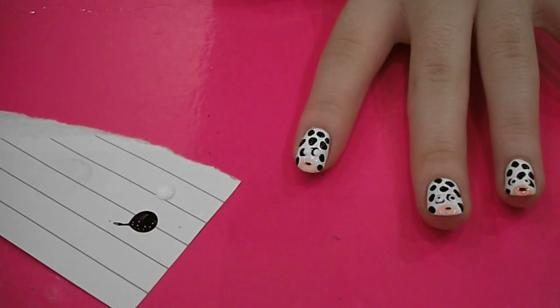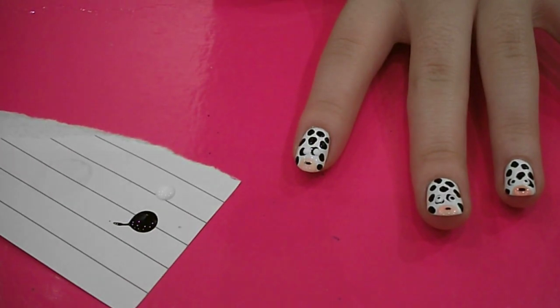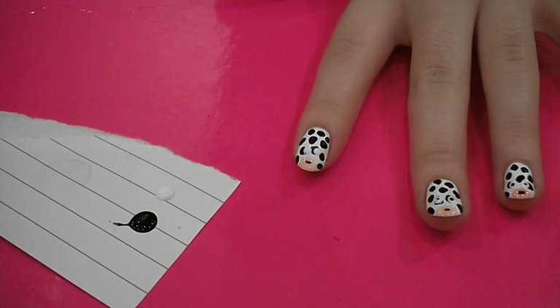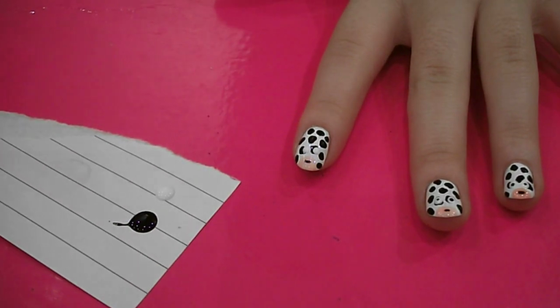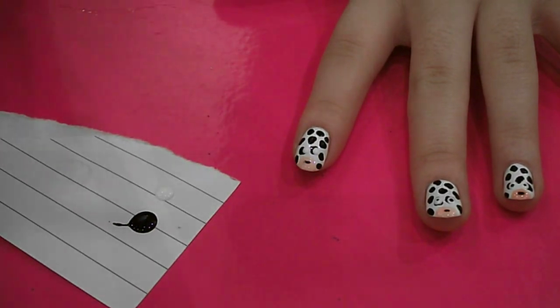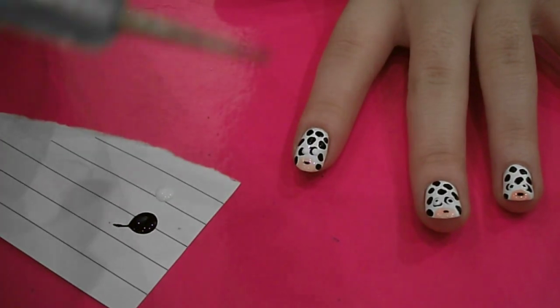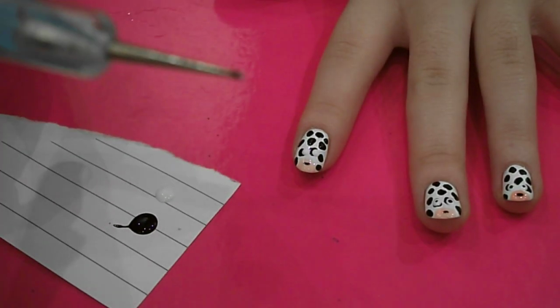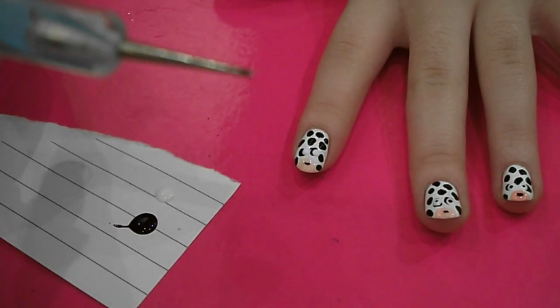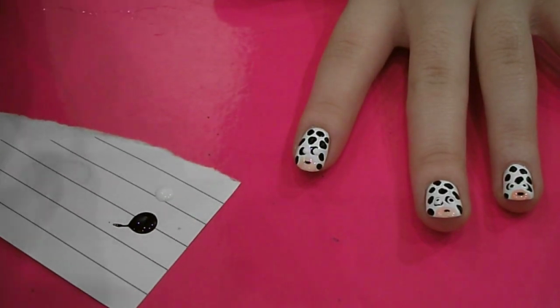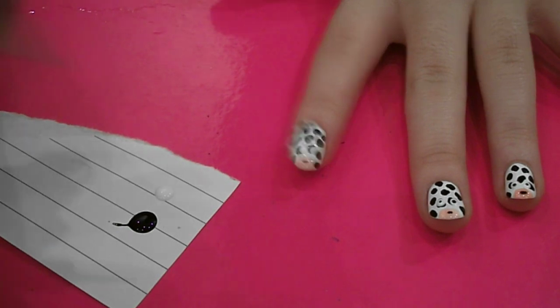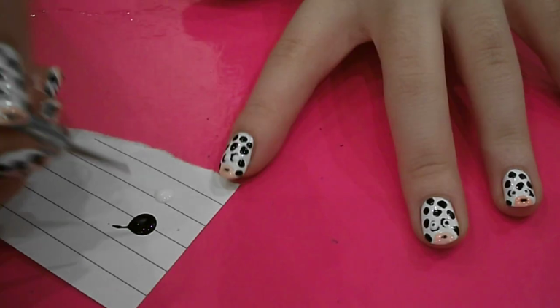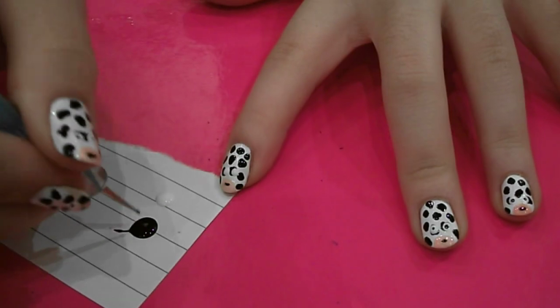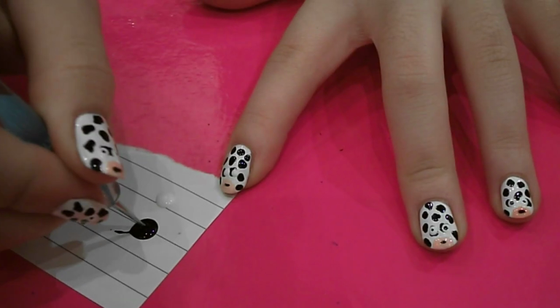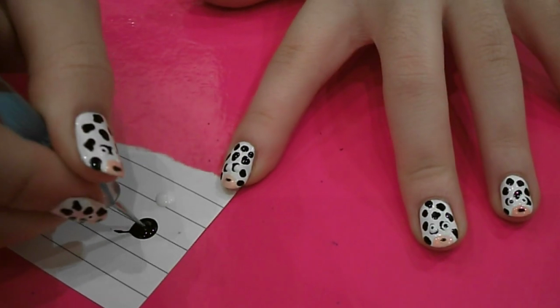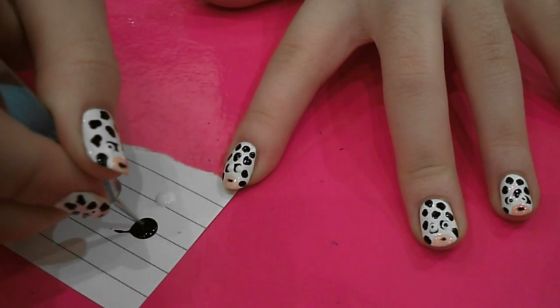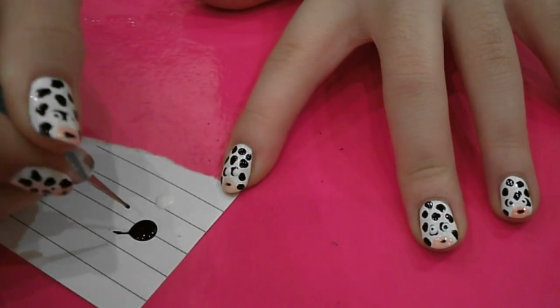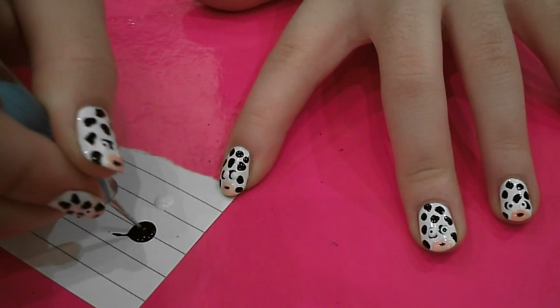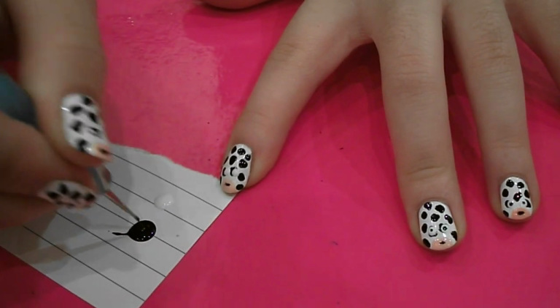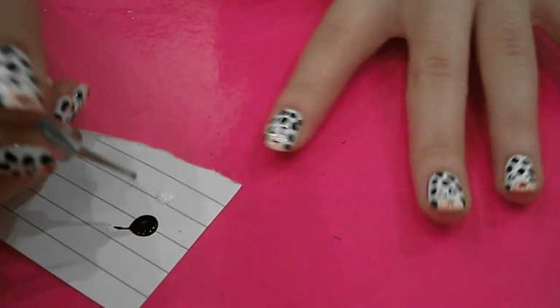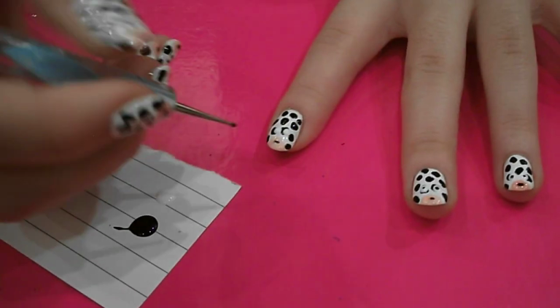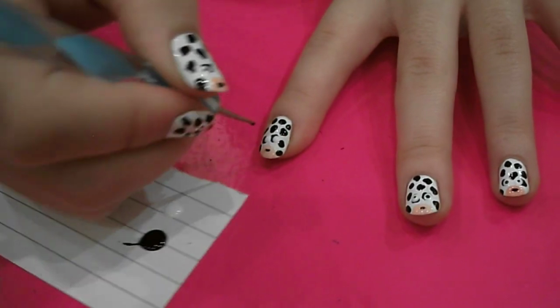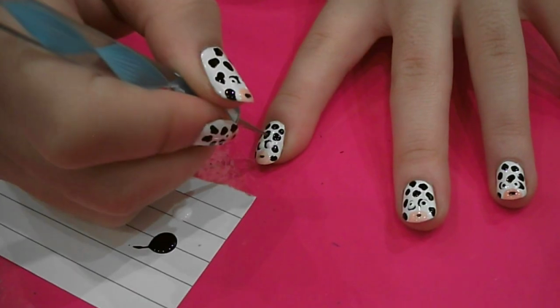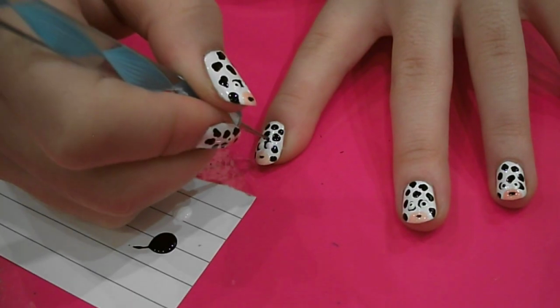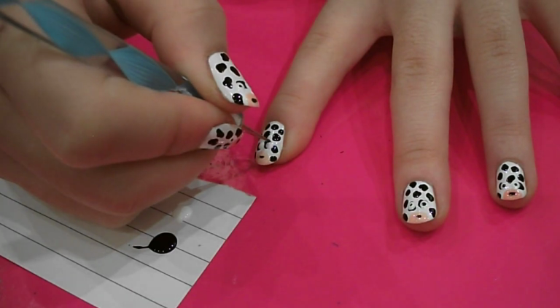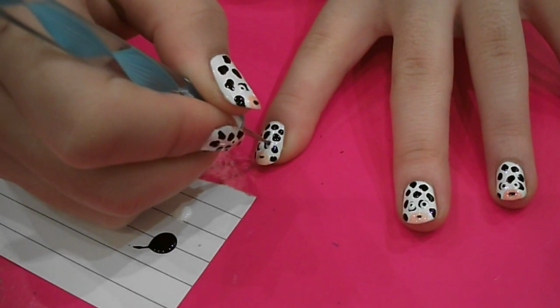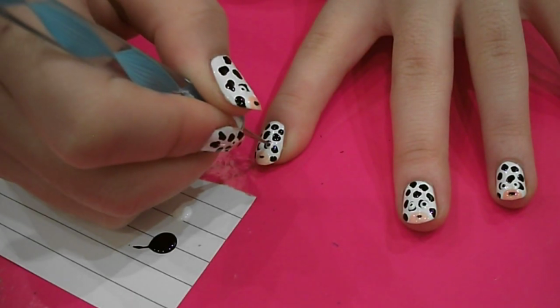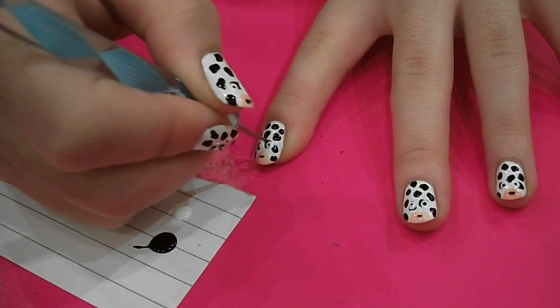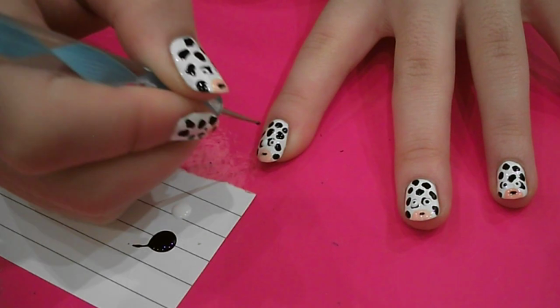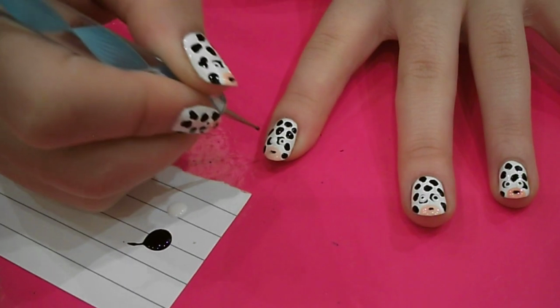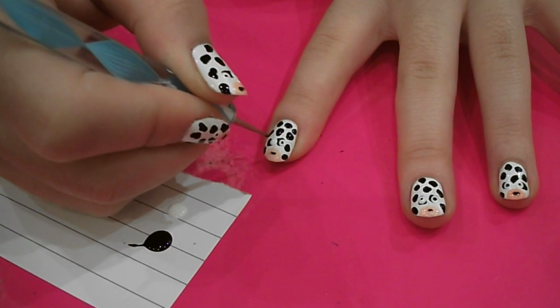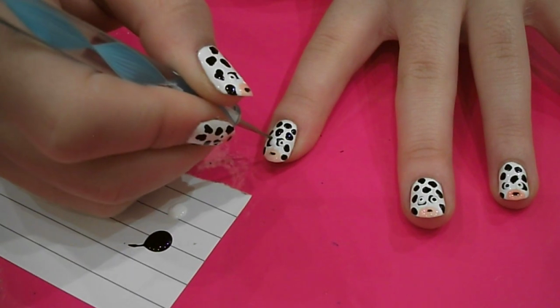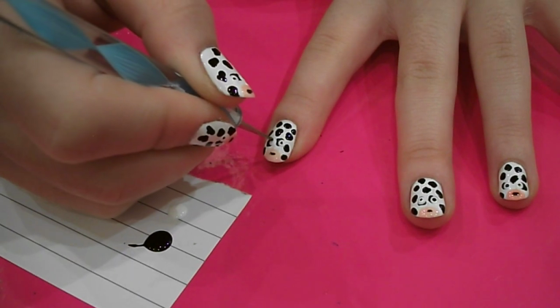And then you want to get the little pointy bit of your dotting tool, and dip it in the black and just put two tiny black dots in the middle of the two eyes.